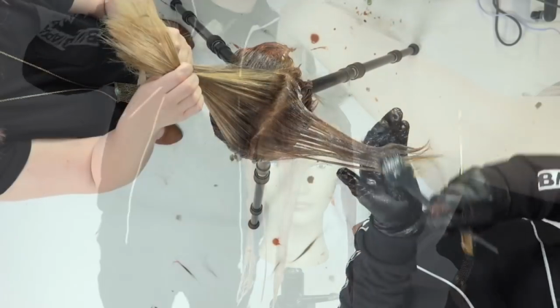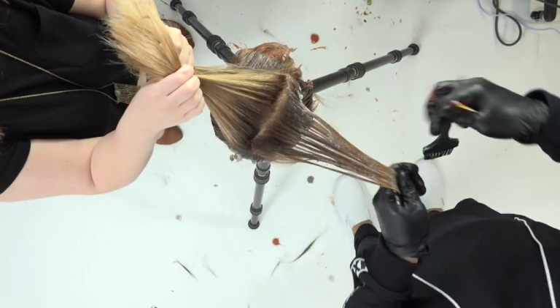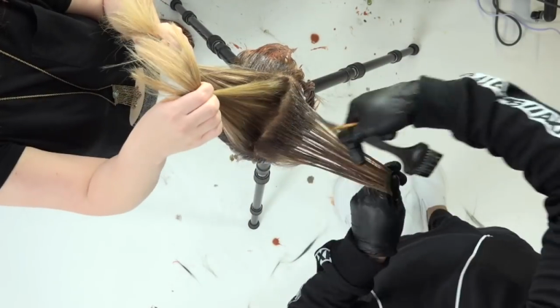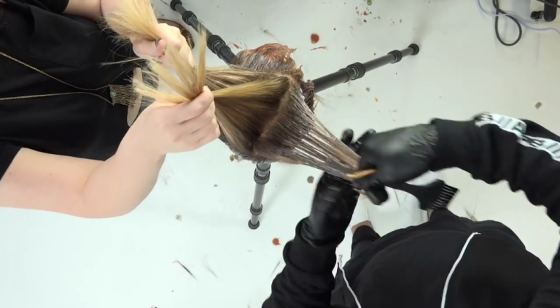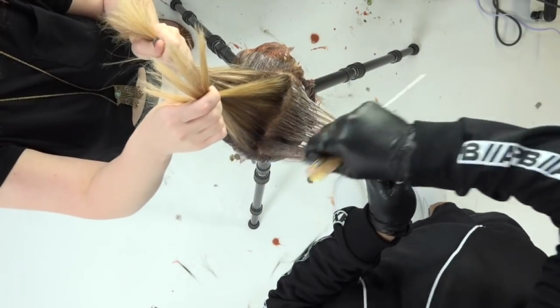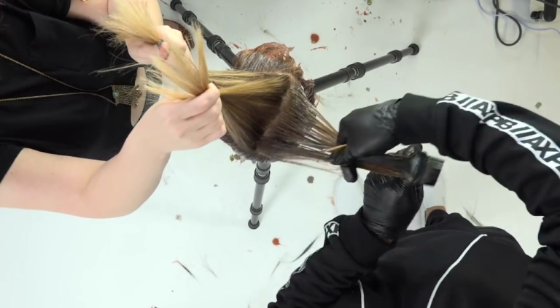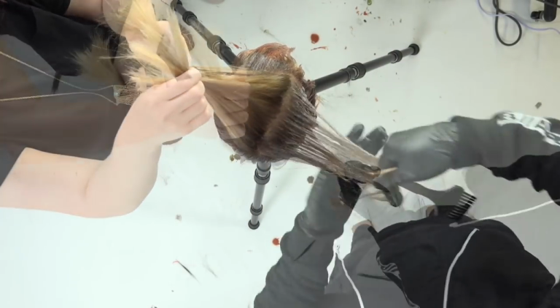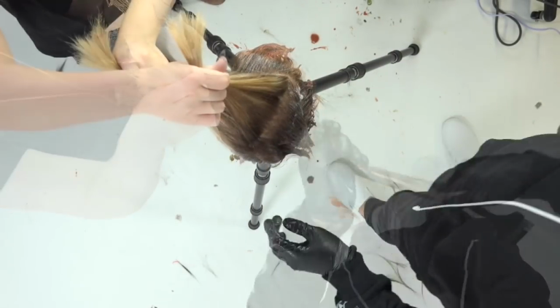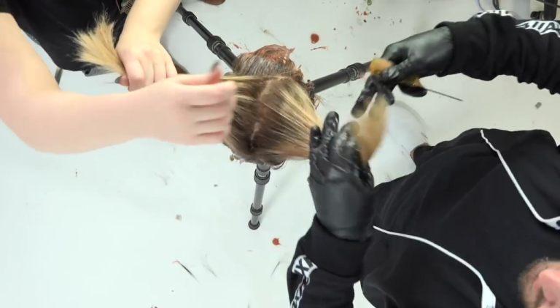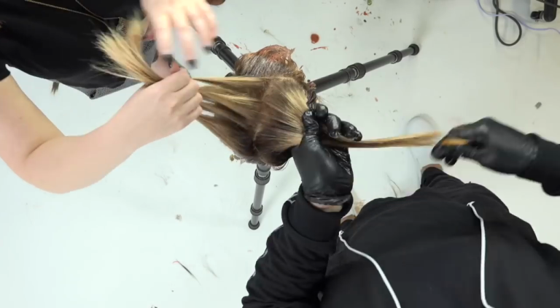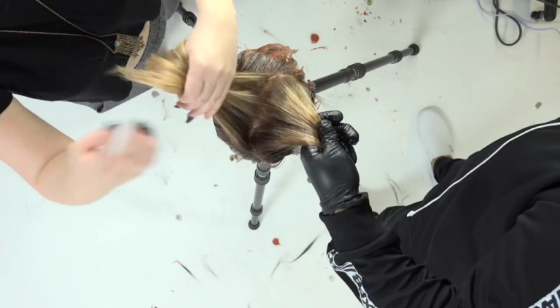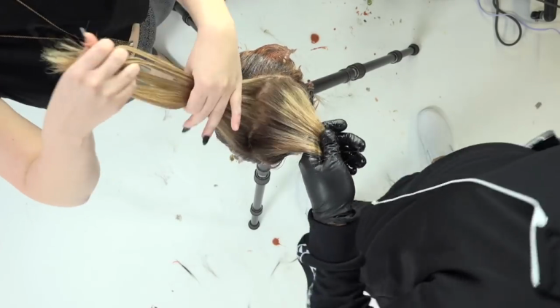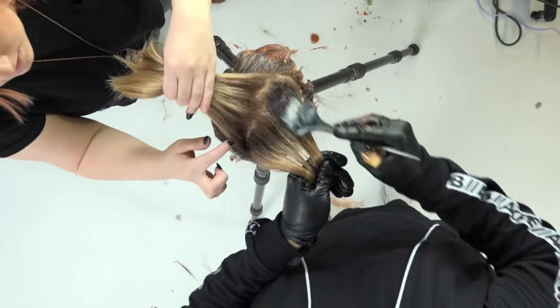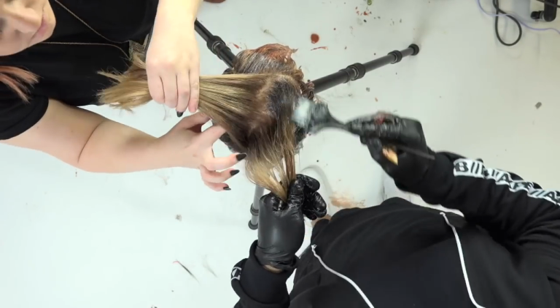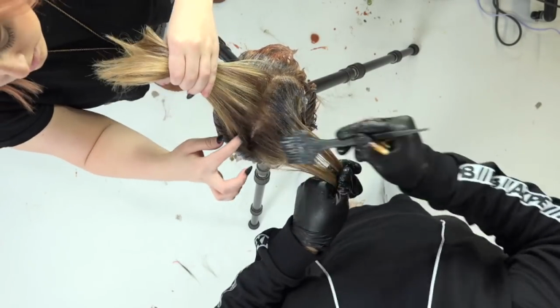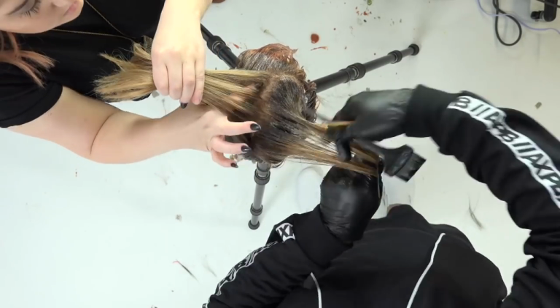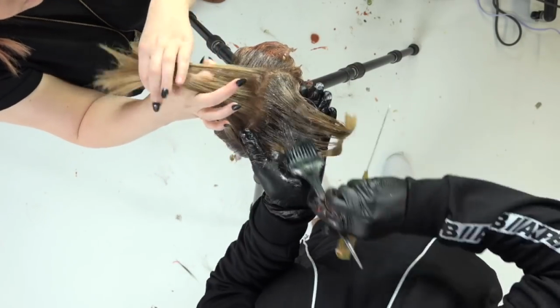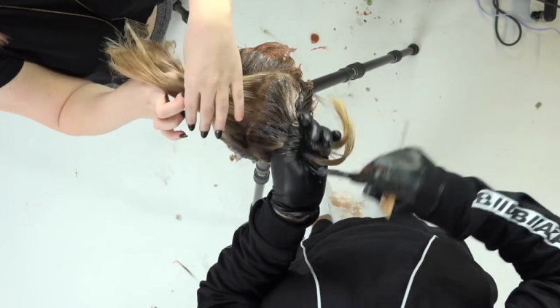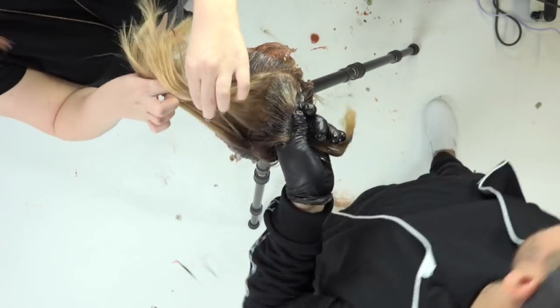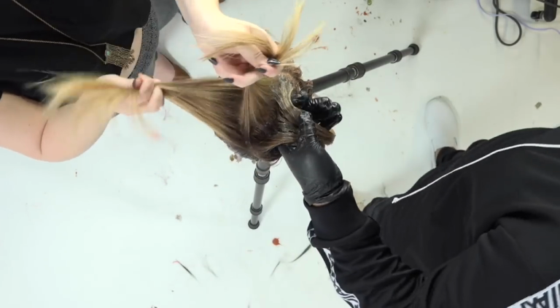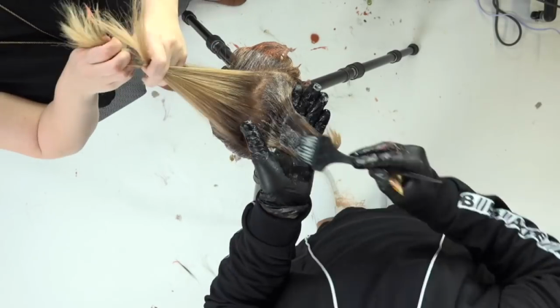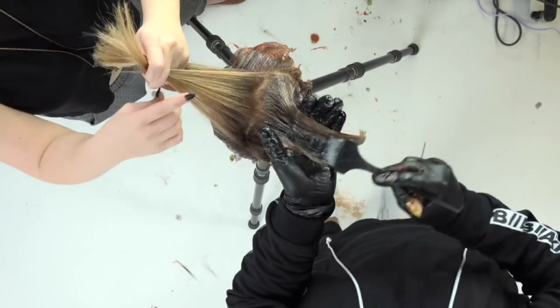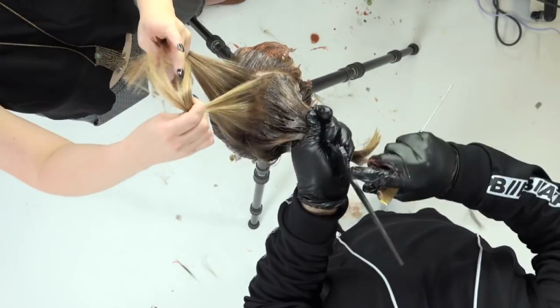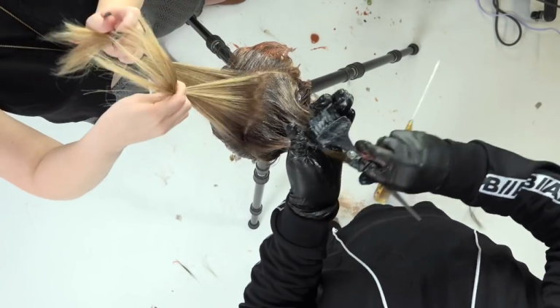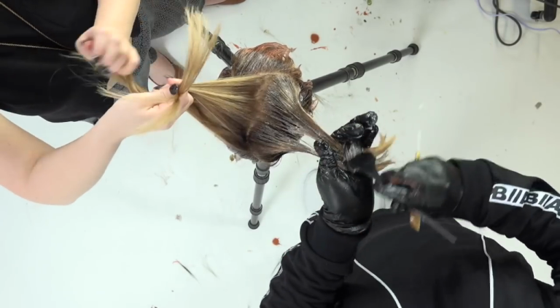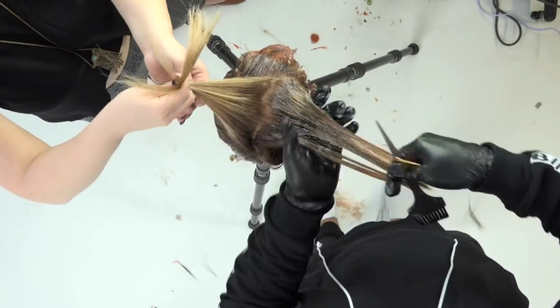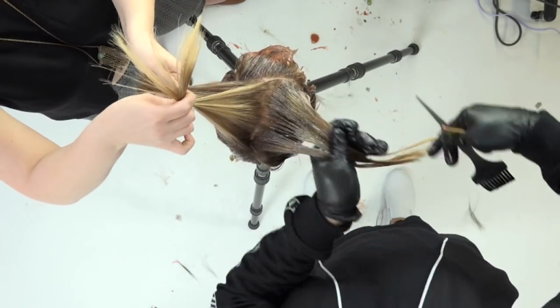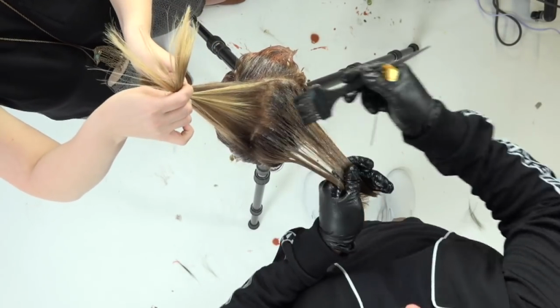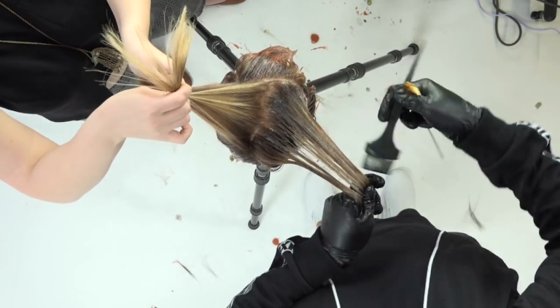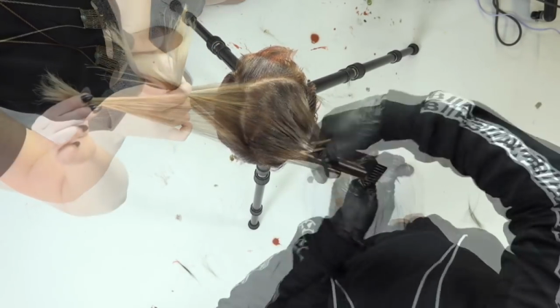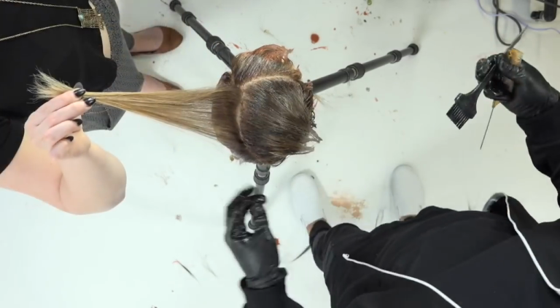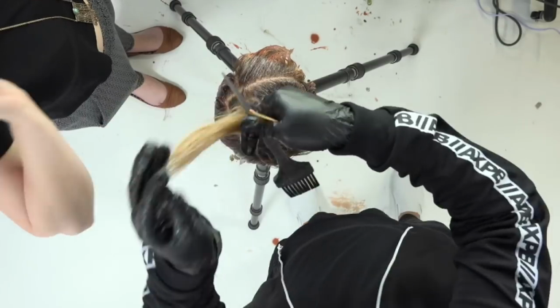Now I go in with the 9NV throughout the entire top section. It's really just toning it out. It adds a really nice smoky feel to it — a violety hue on the top. And I paint that through the entire thing. That's pretty much the technique. It's super simple.